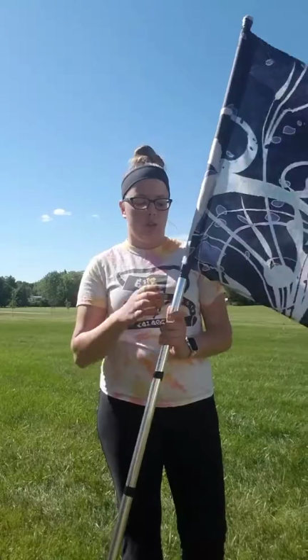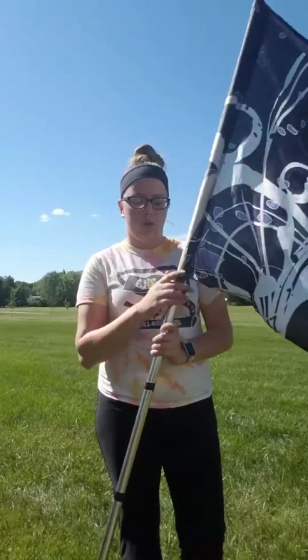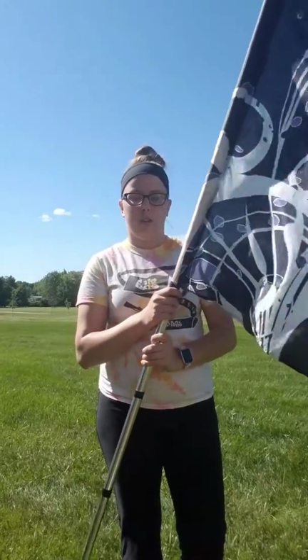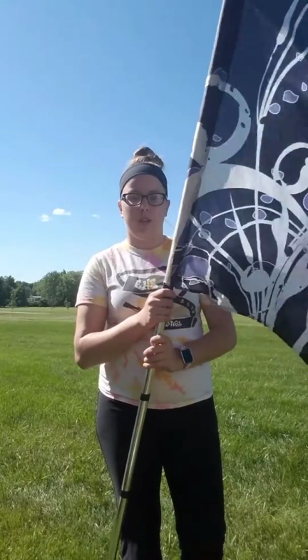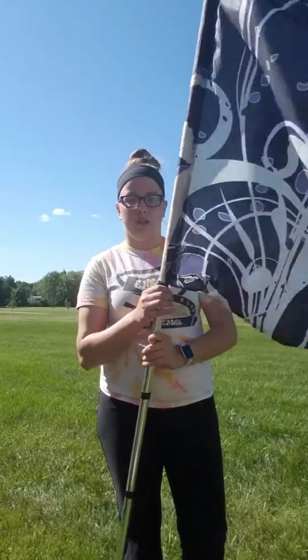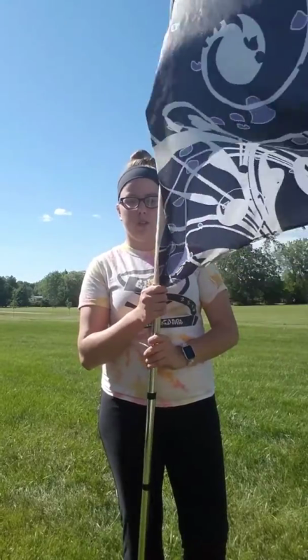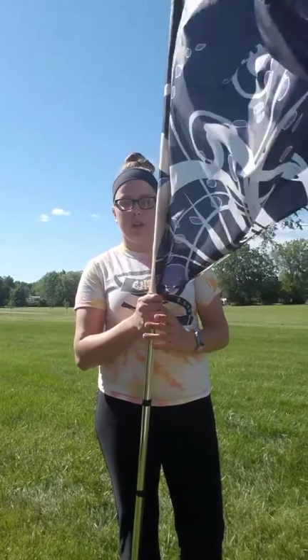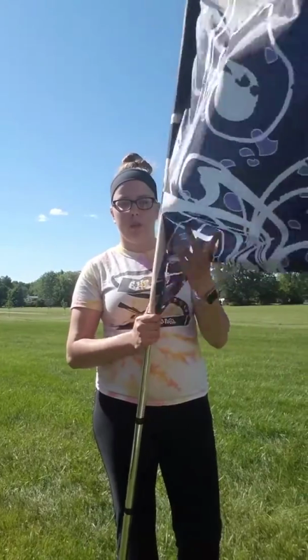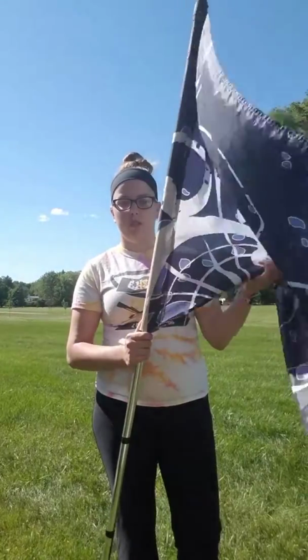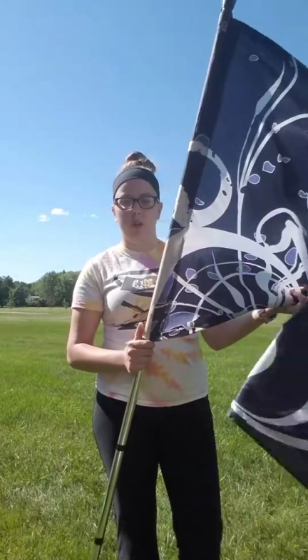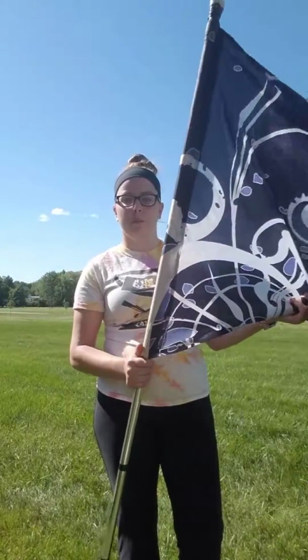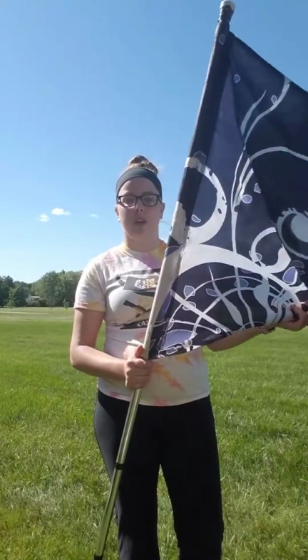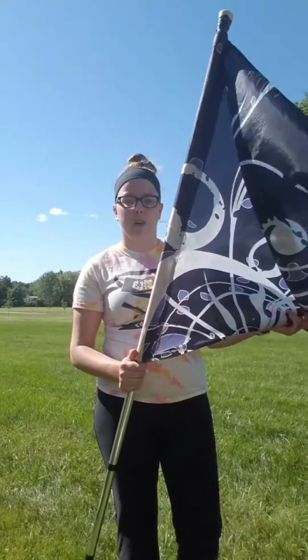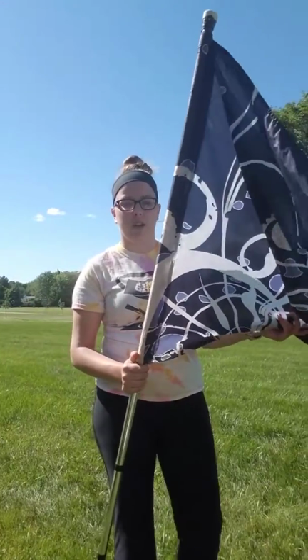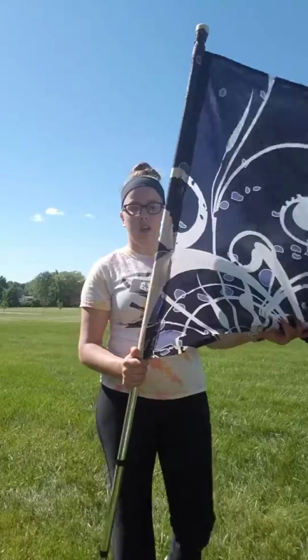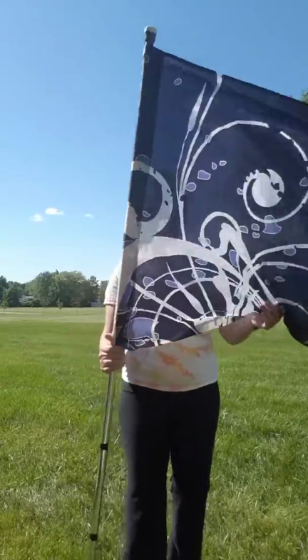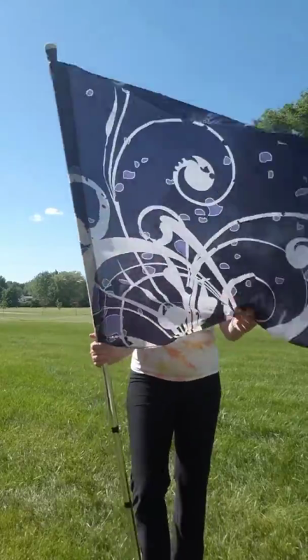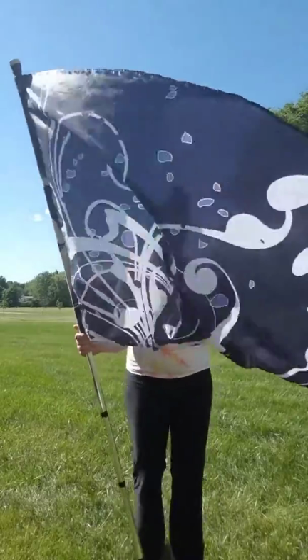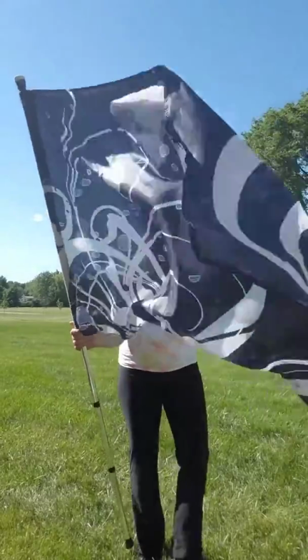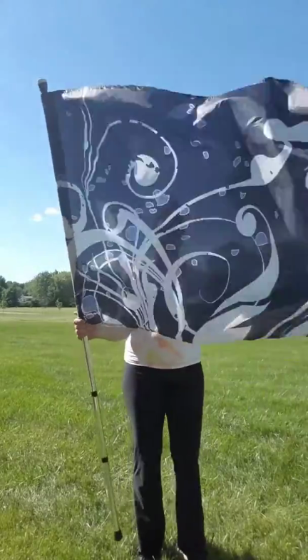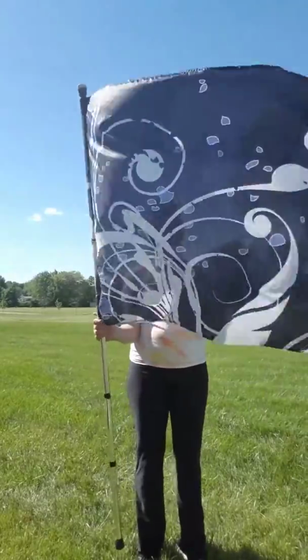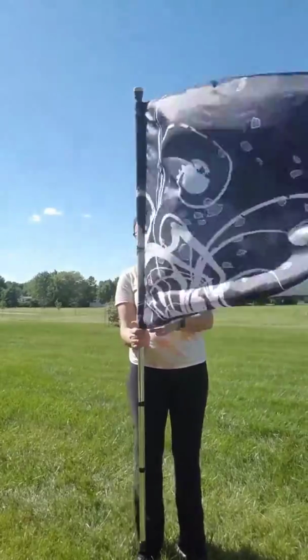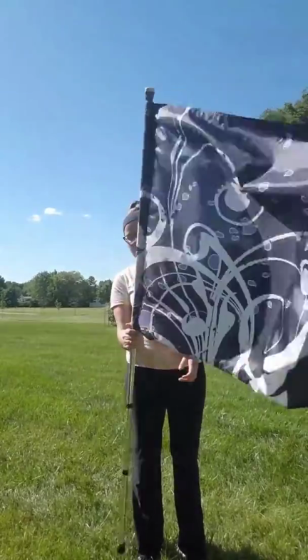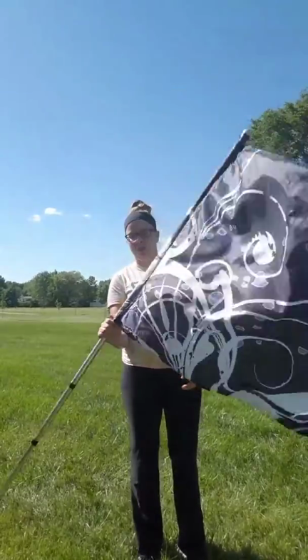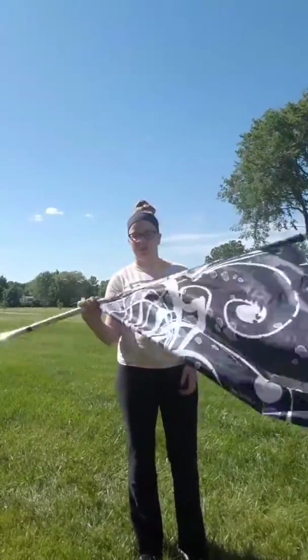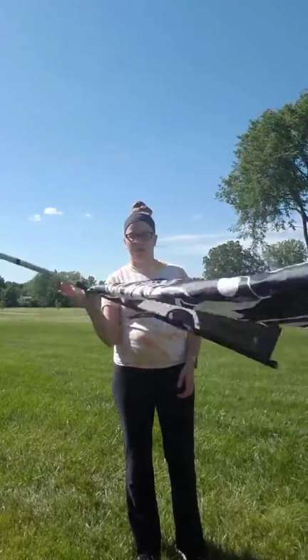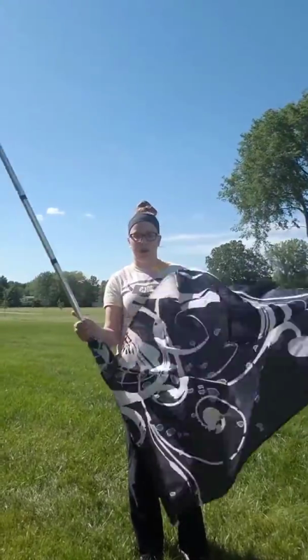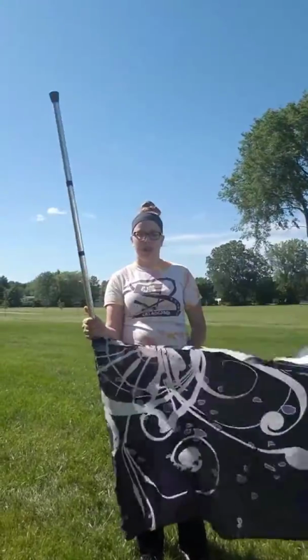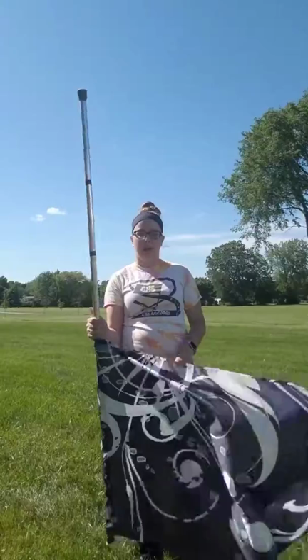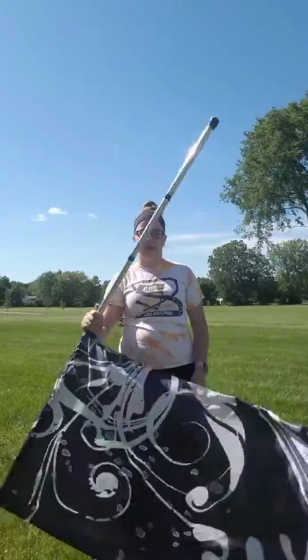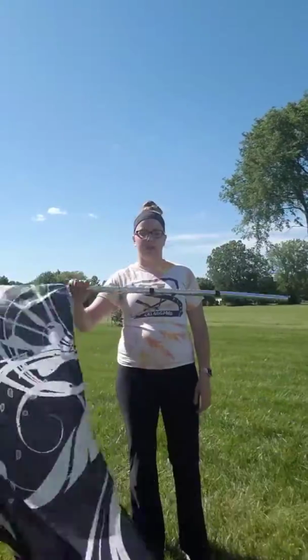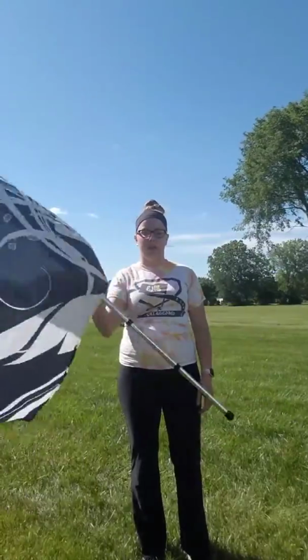So the first one we're going to do is slow. We're going to take four counts — so you're going to just slowly leg down: one, two, three, four, and then back up: five, six, seven, eight.